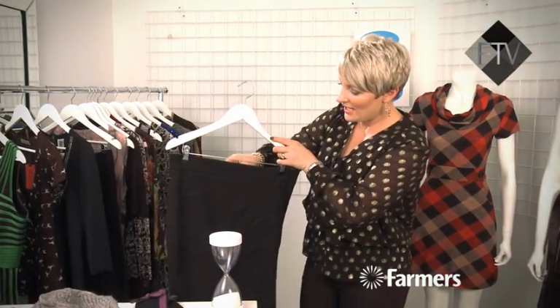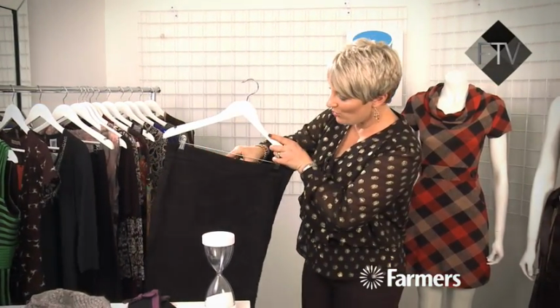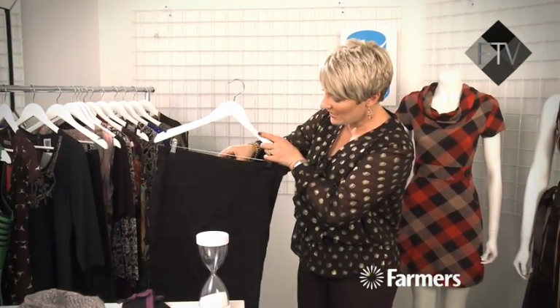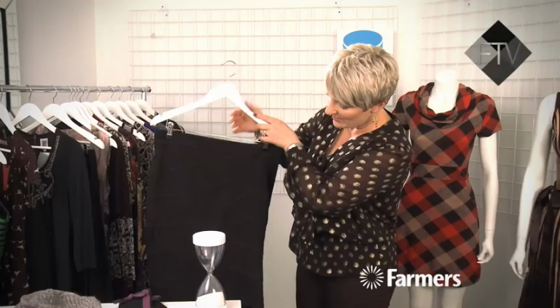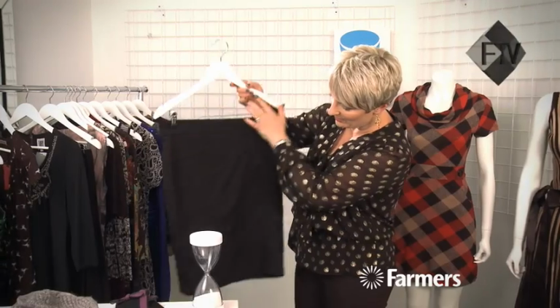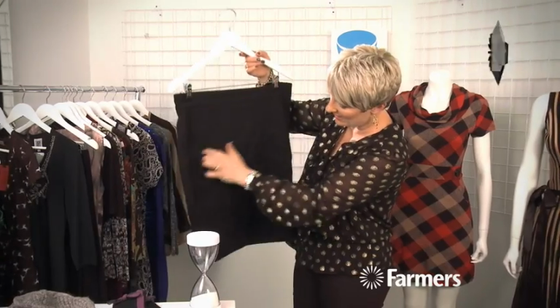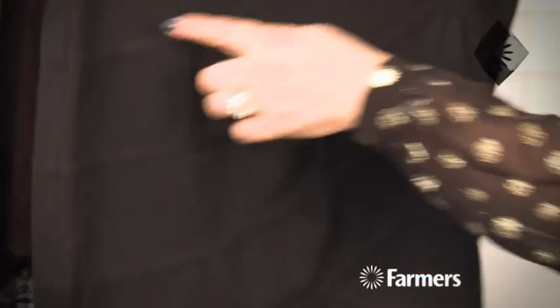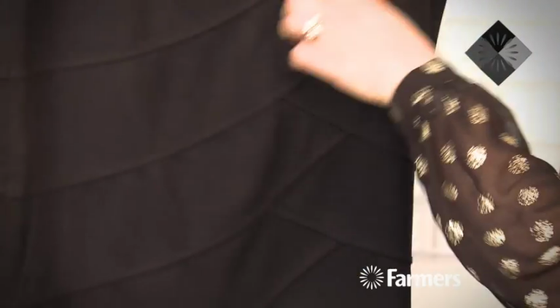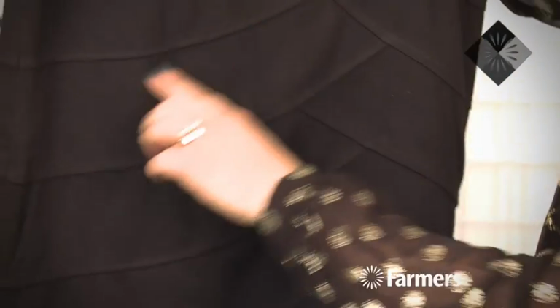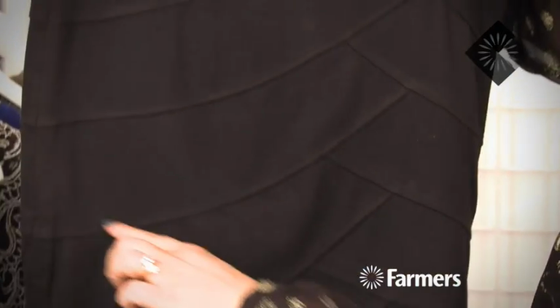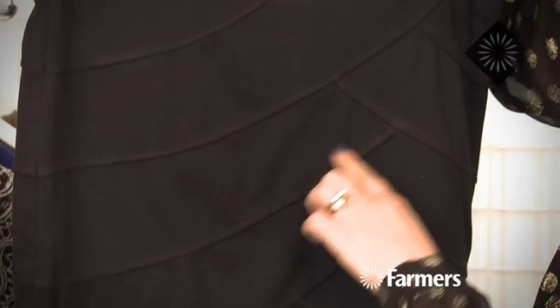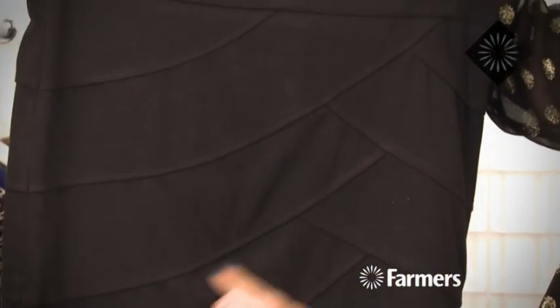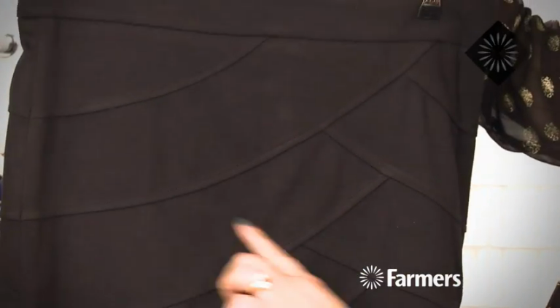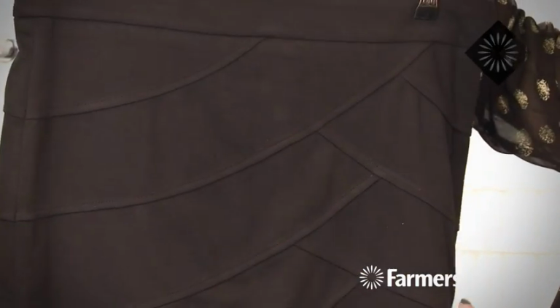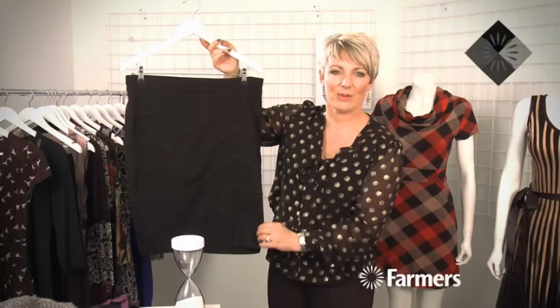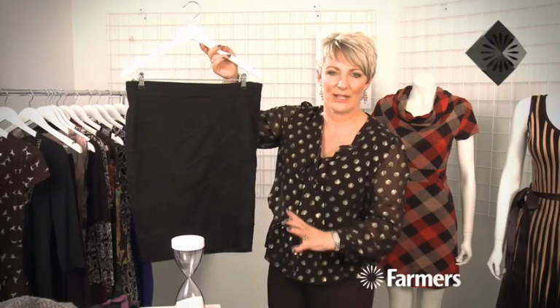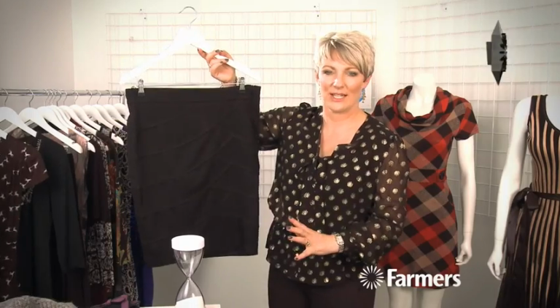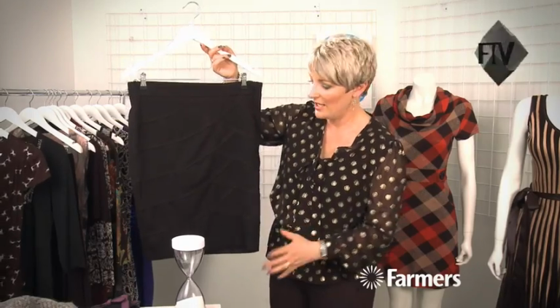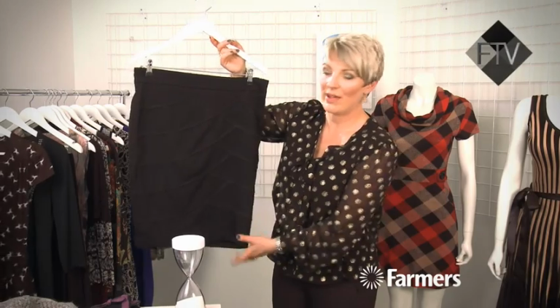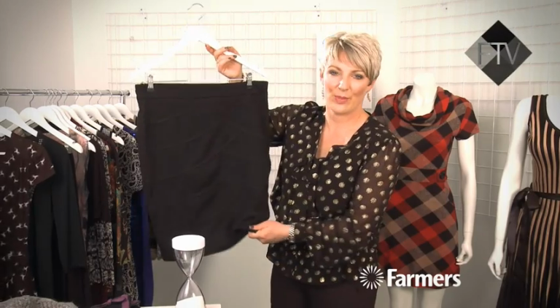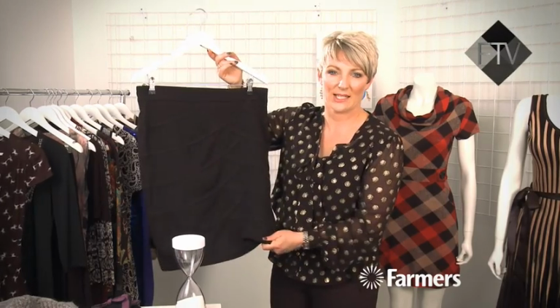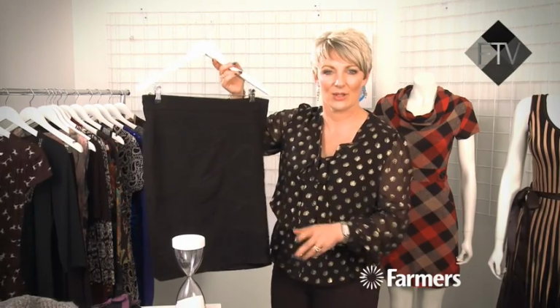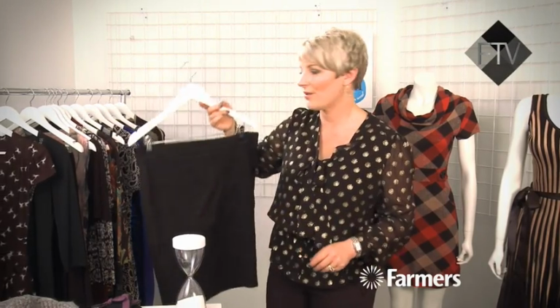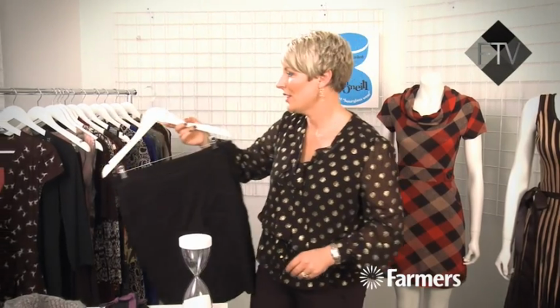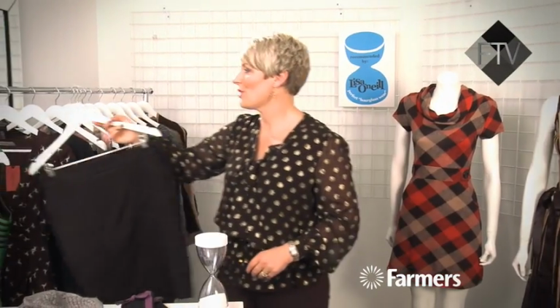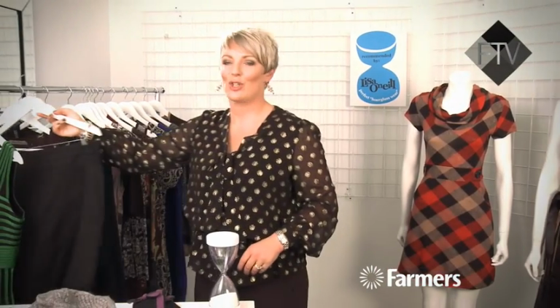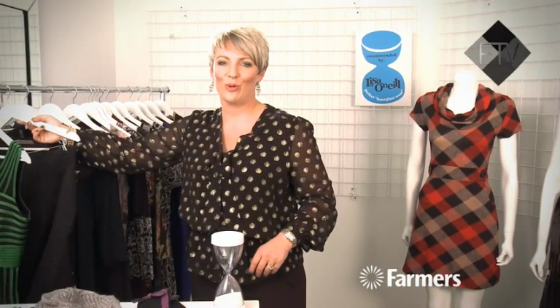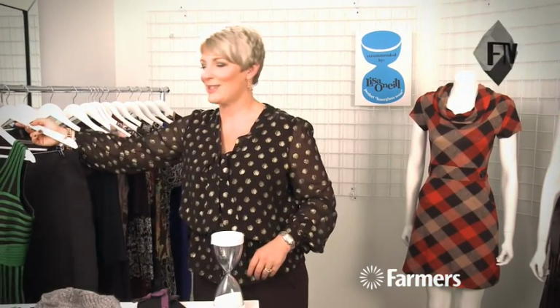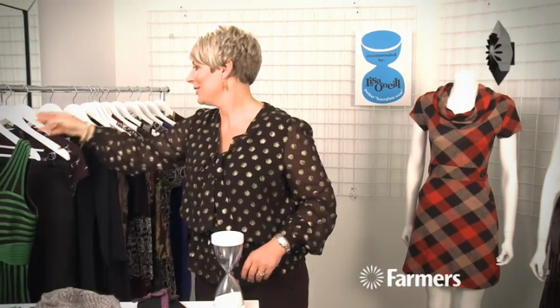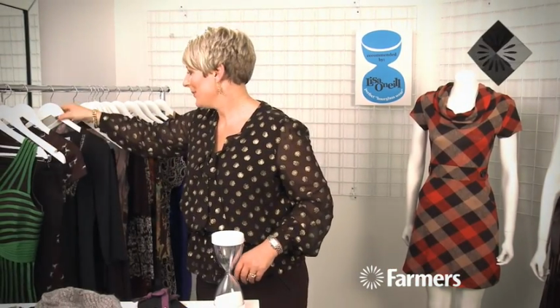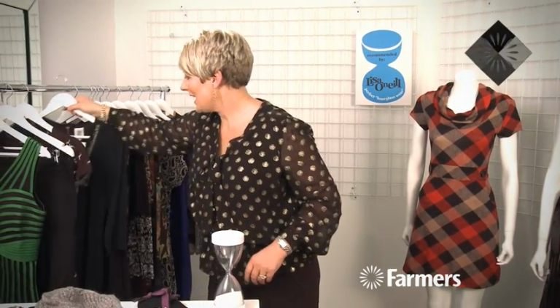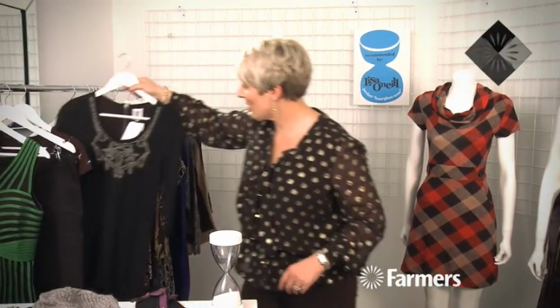This little pencil skirt is lovely — it's all layered, from Isabel London, and it's got these lovely crisscrossing layers which are really flattering. Great with opaques in the winter if you don't want to show all your legs off.